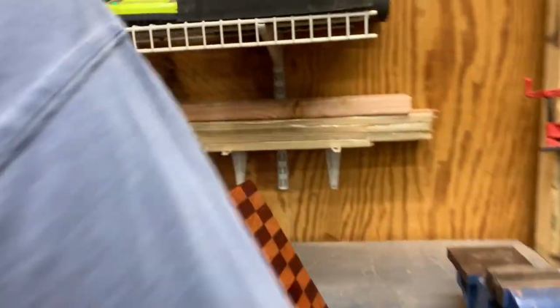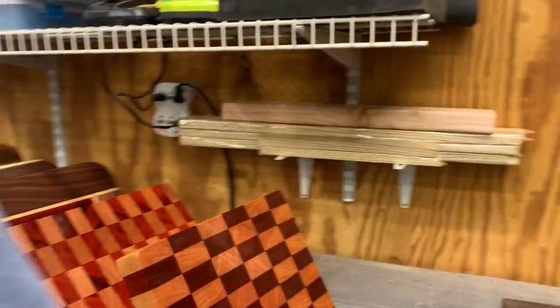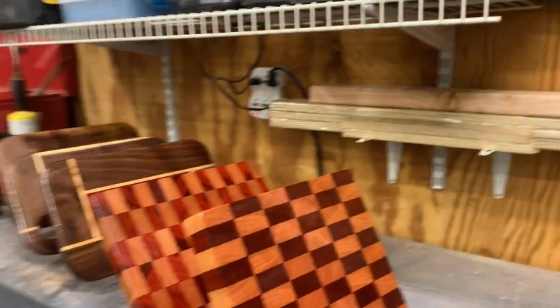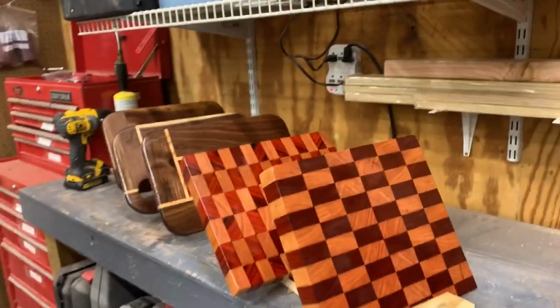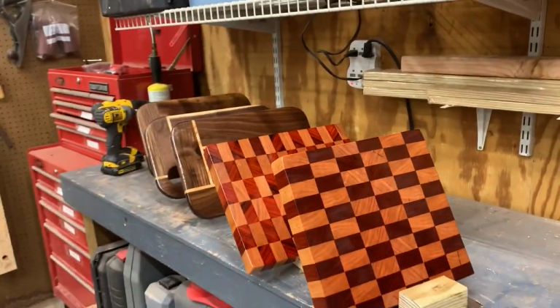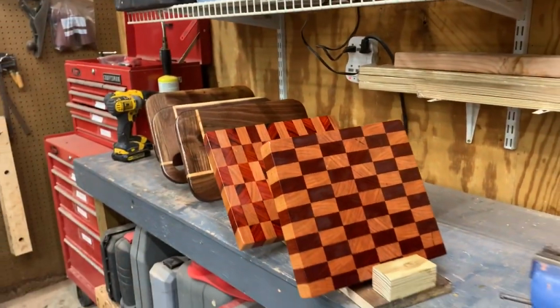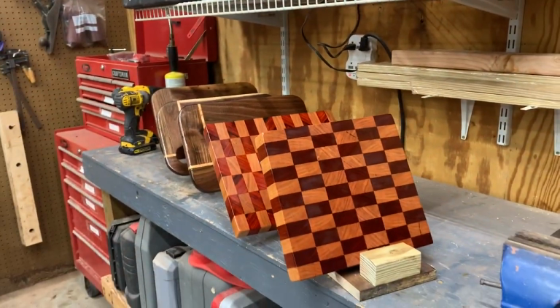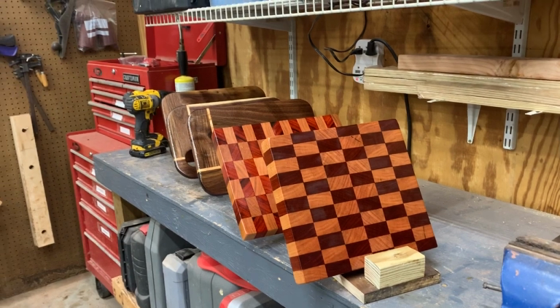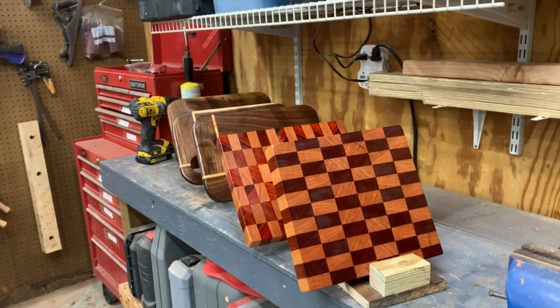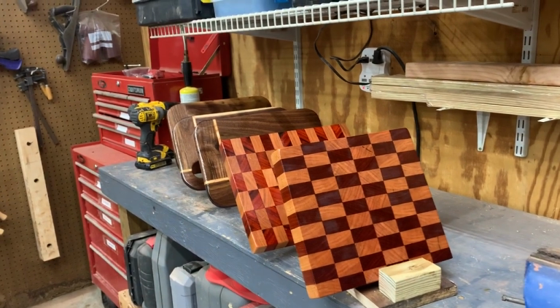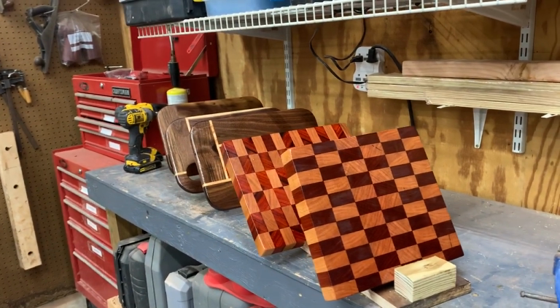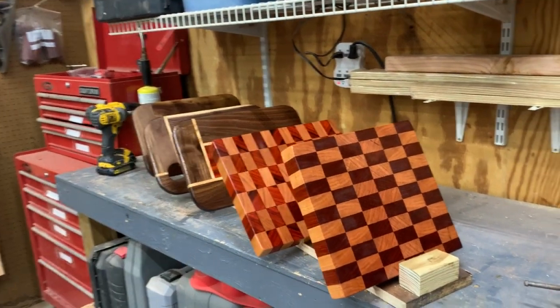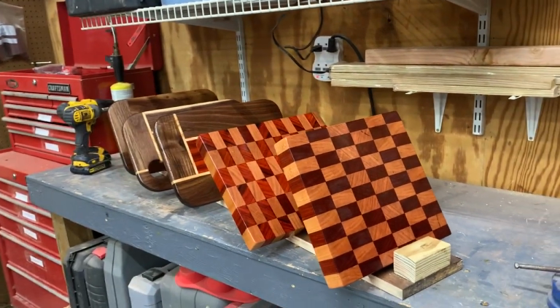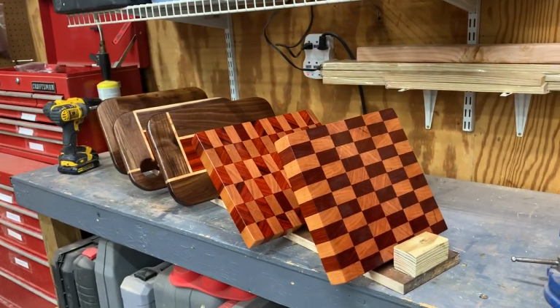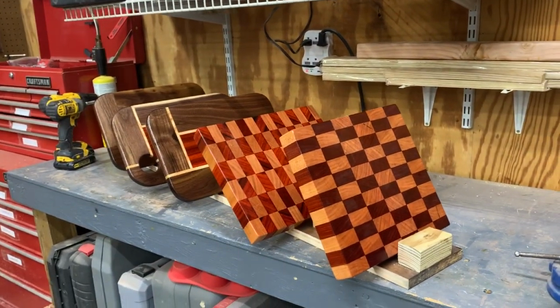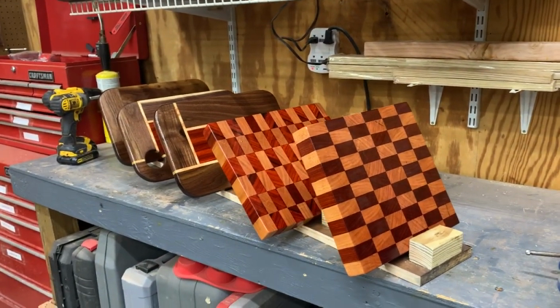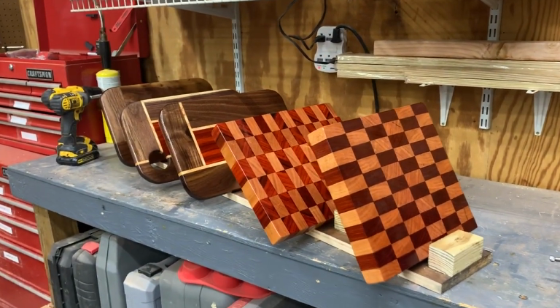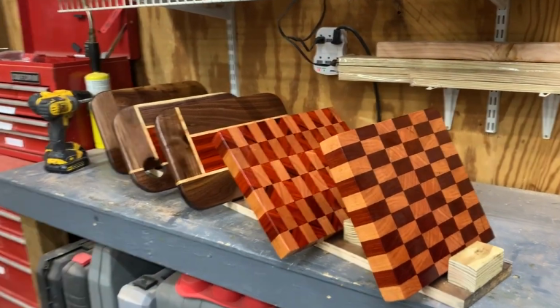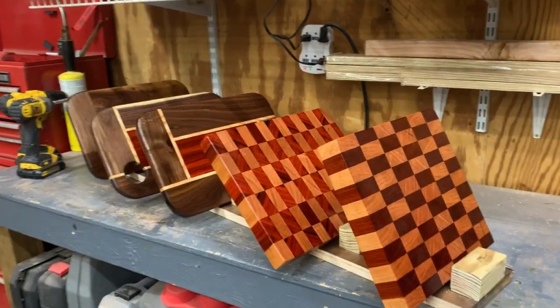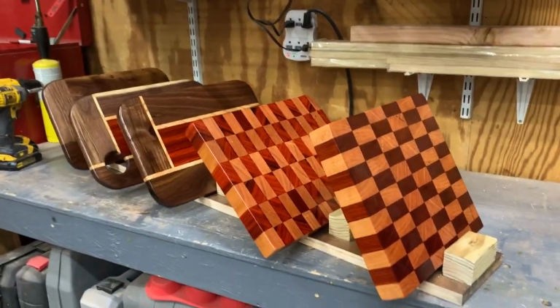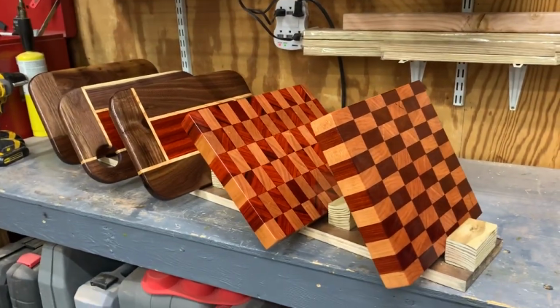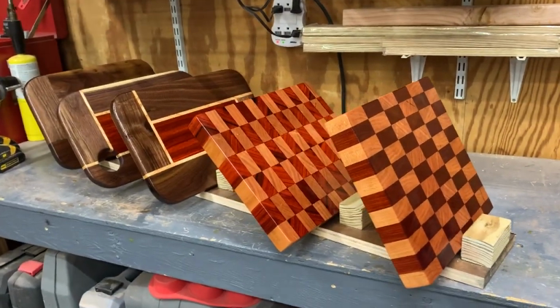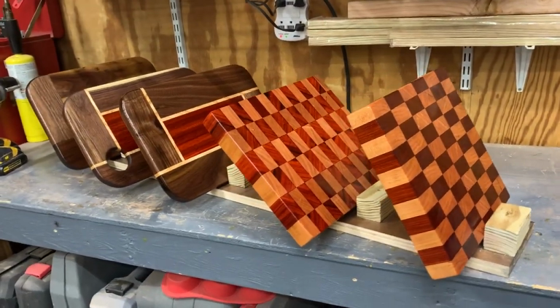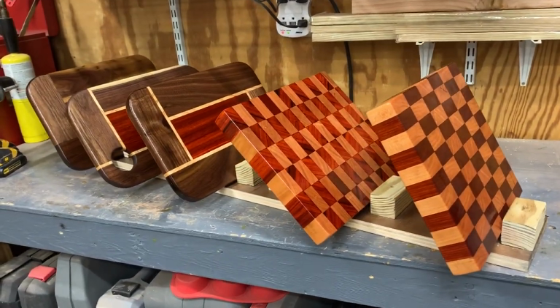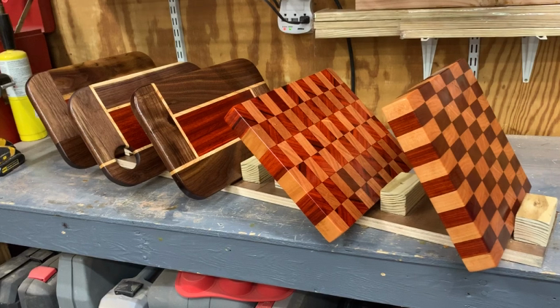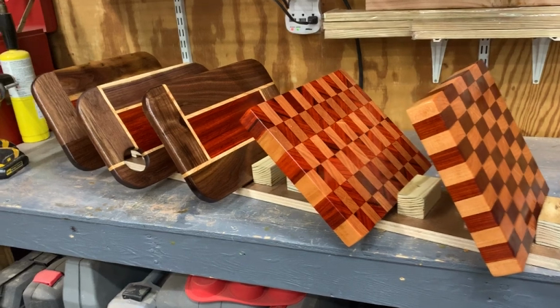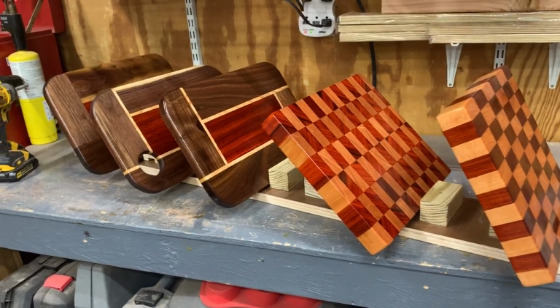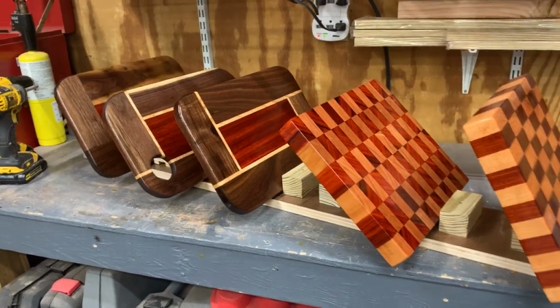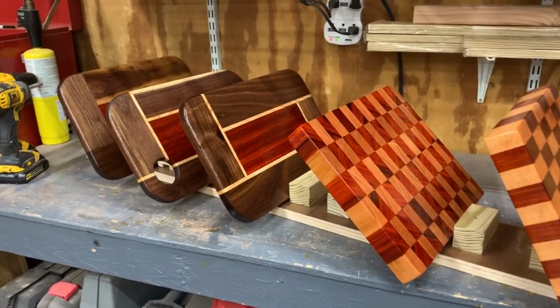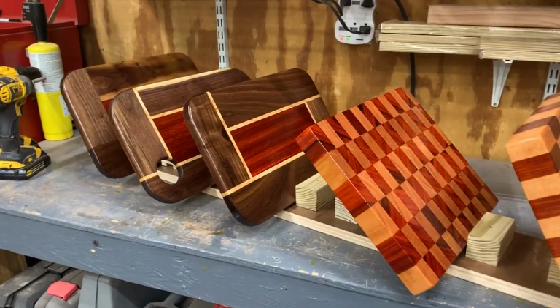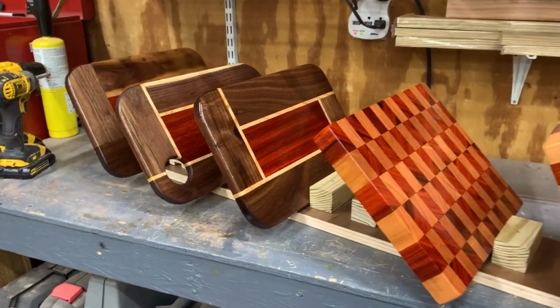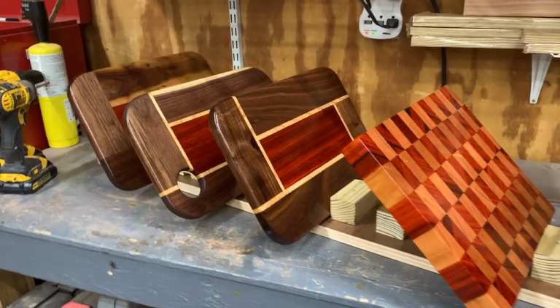And there we go. Next round of boards ready for final polishing and some rubber feet, and I'll be done with them.